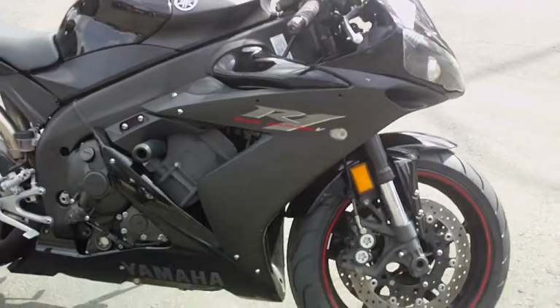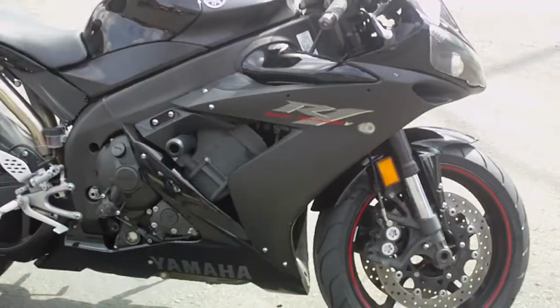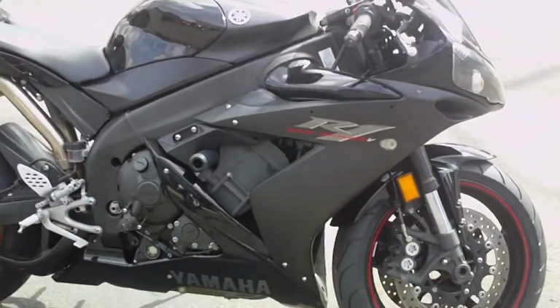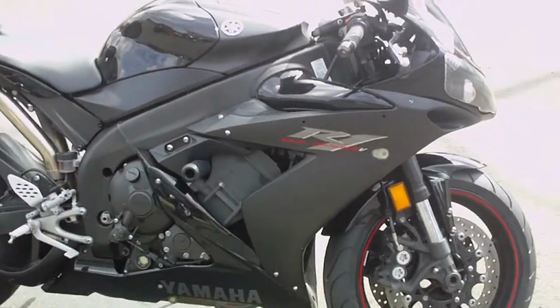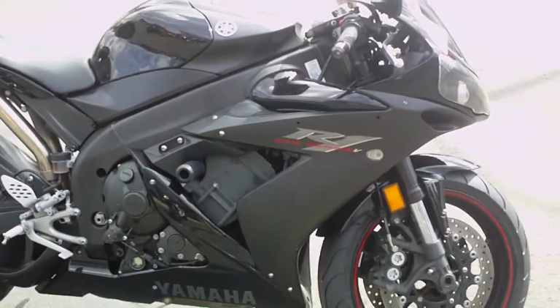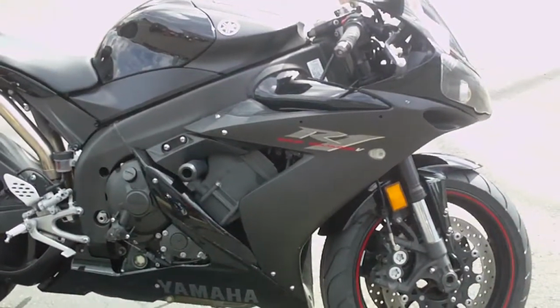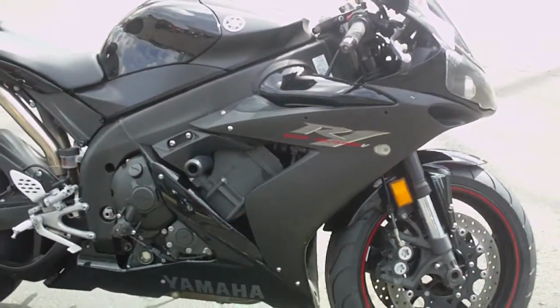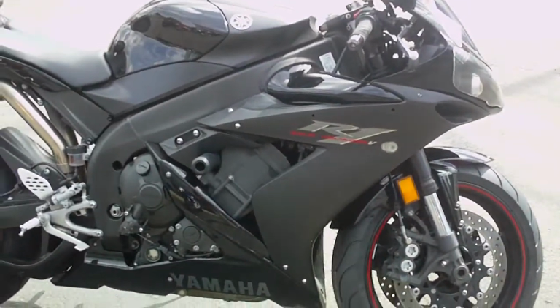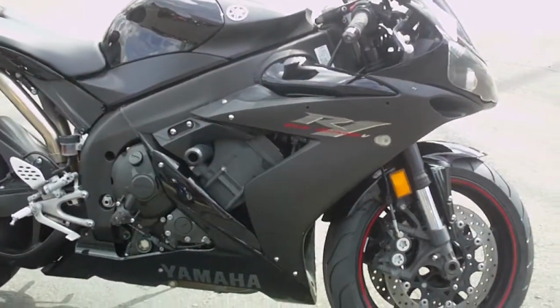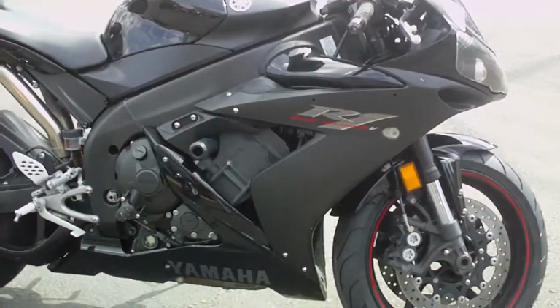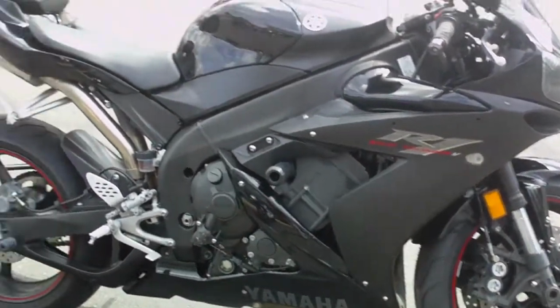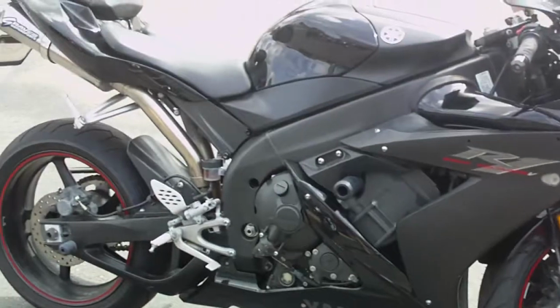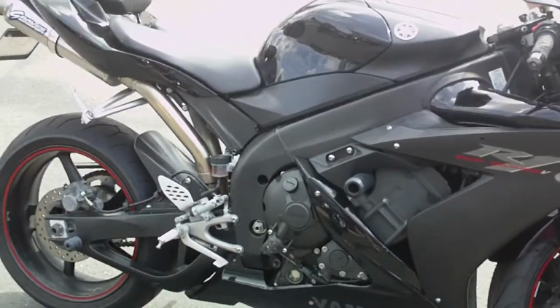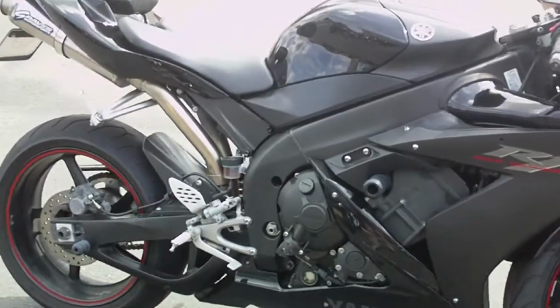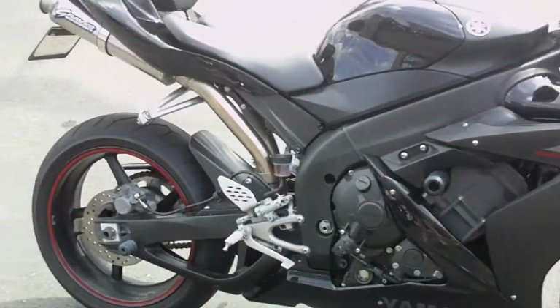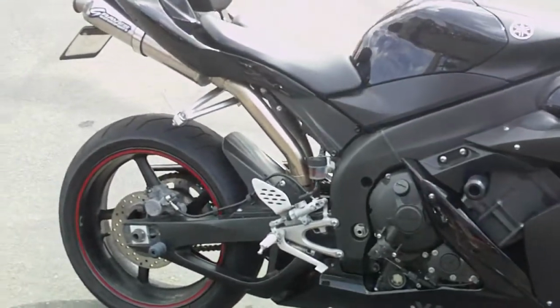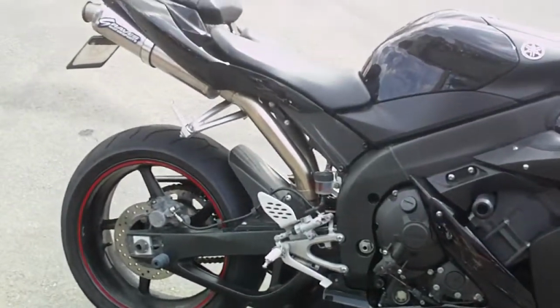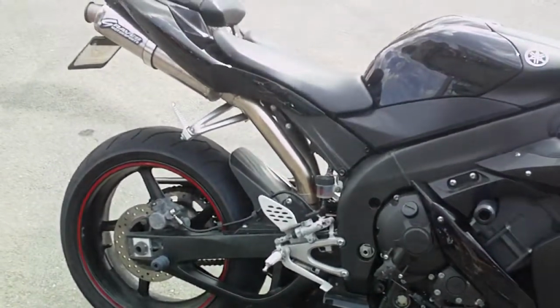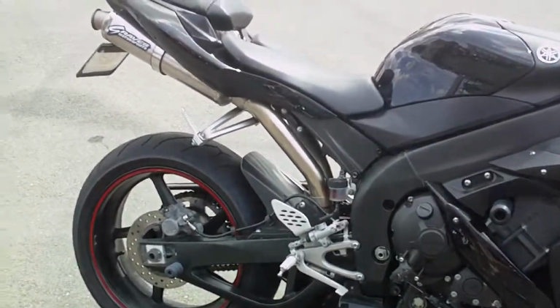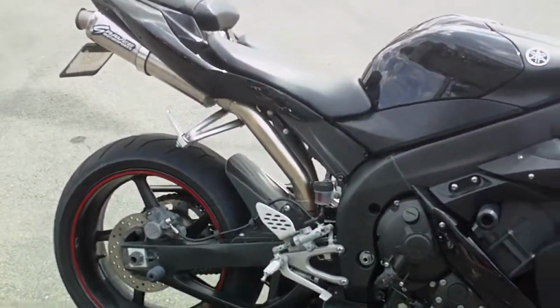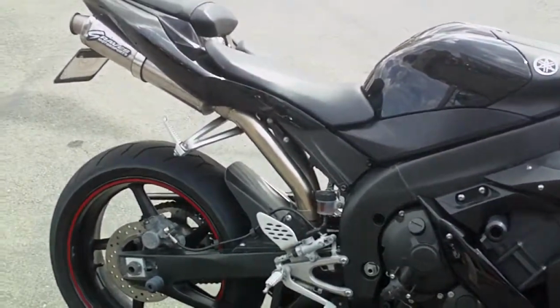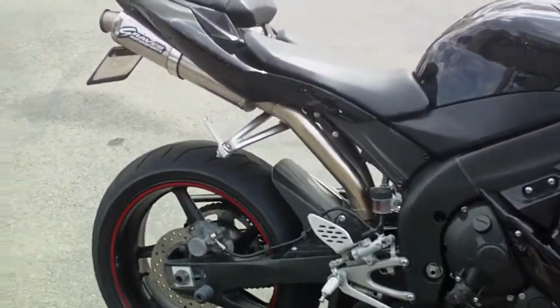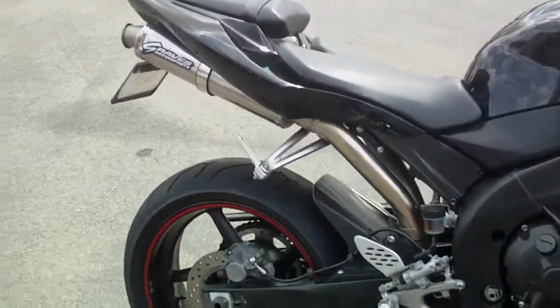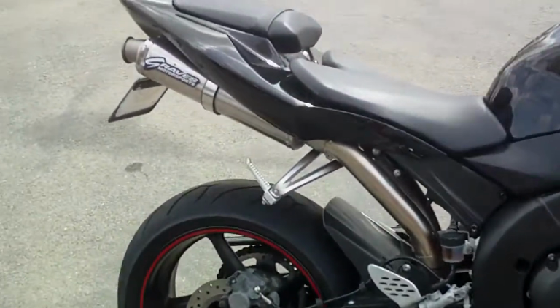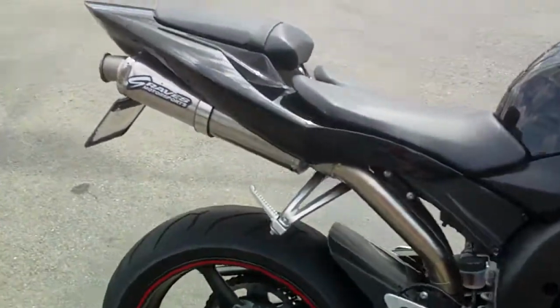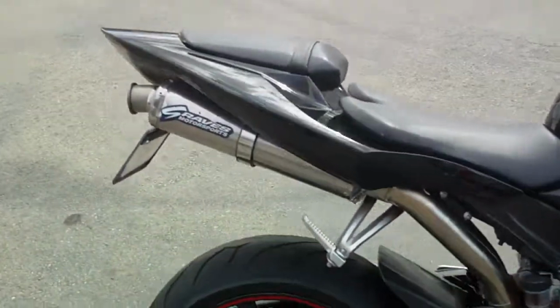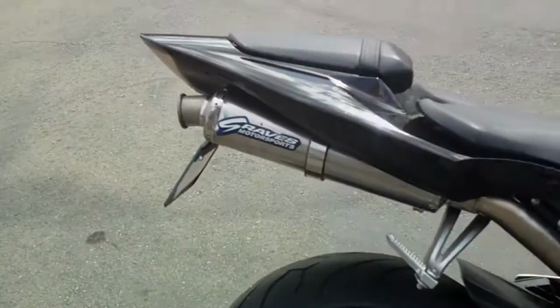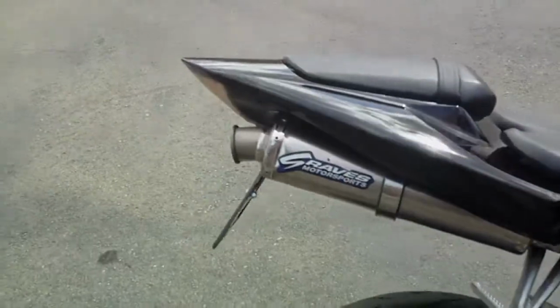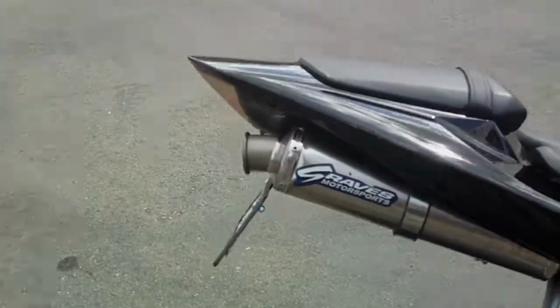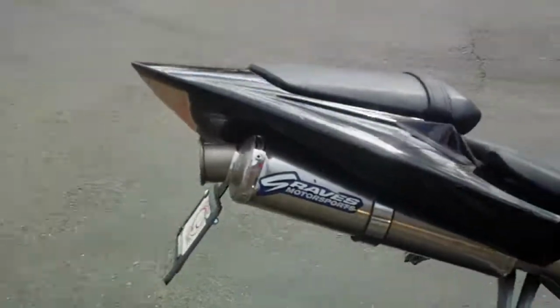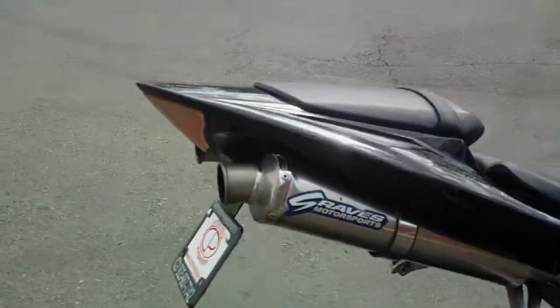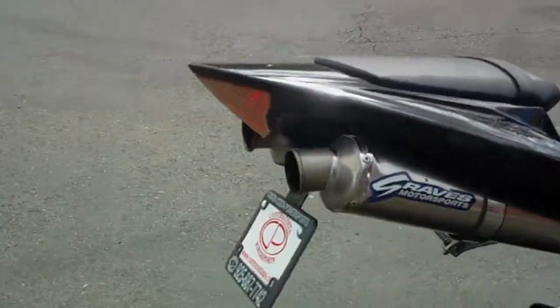It has flush mount turn signals. It has frame sliders and spools for the rear. It also has a Graves exhaust system and a fender eliminator.